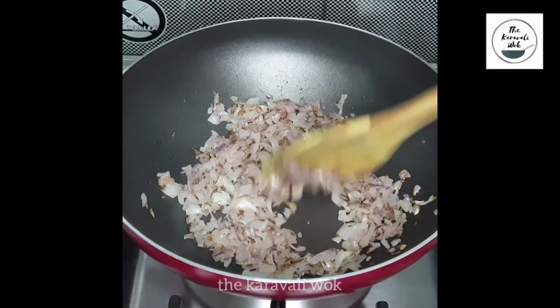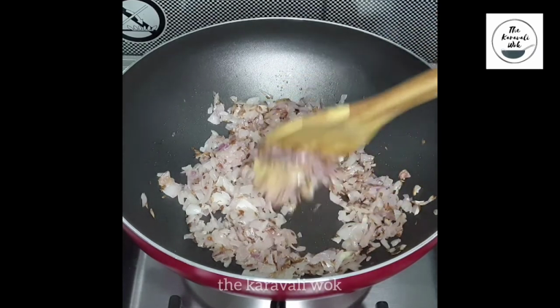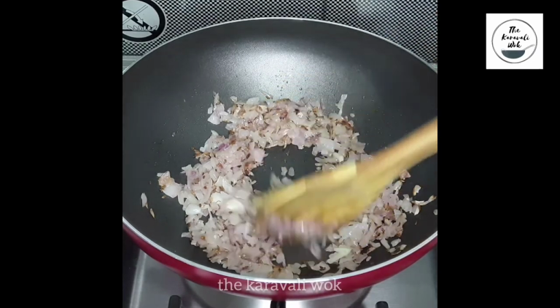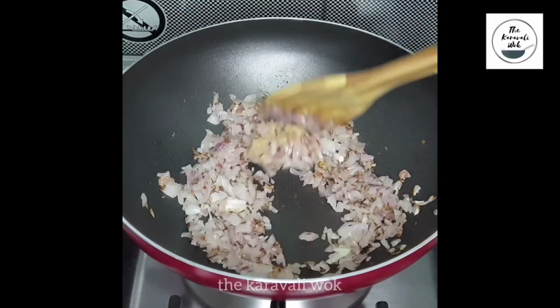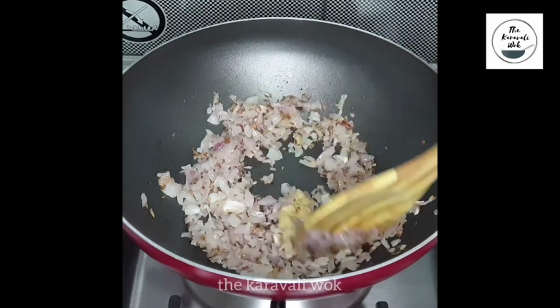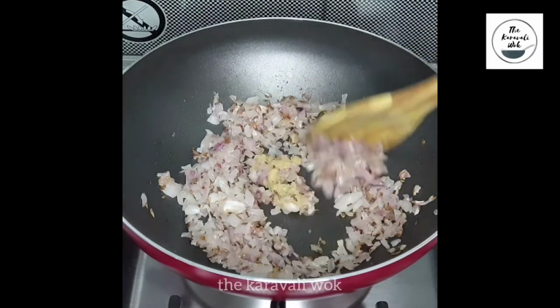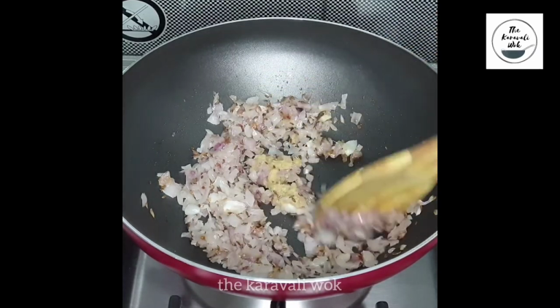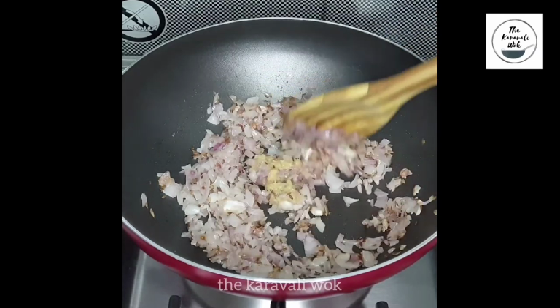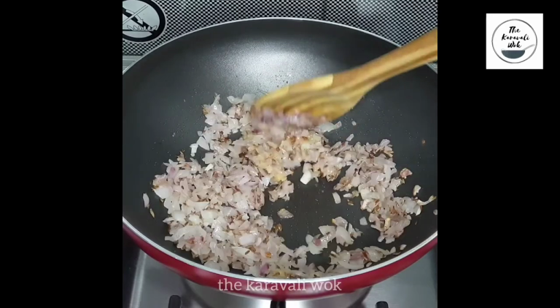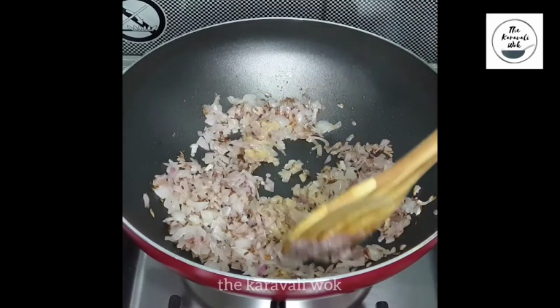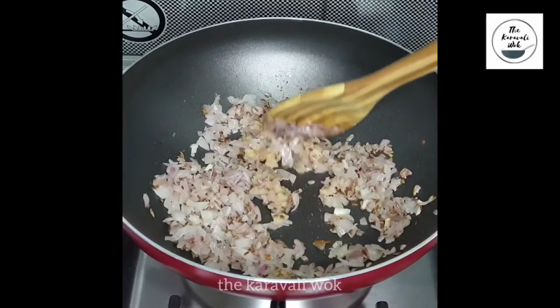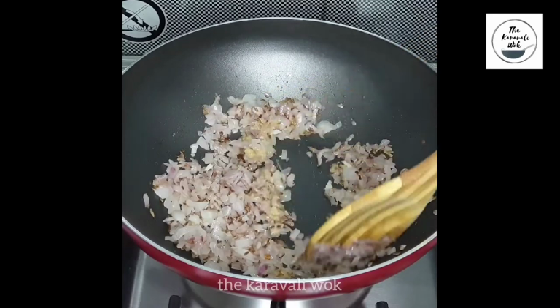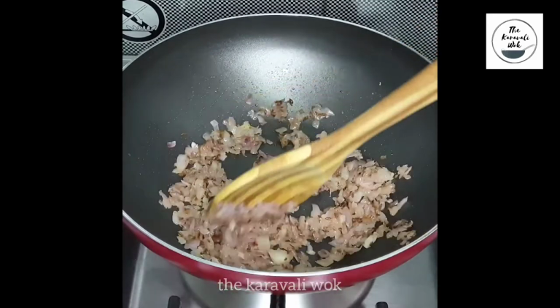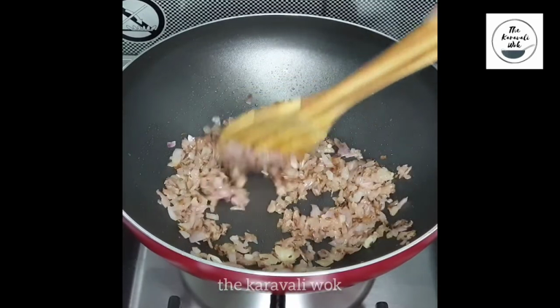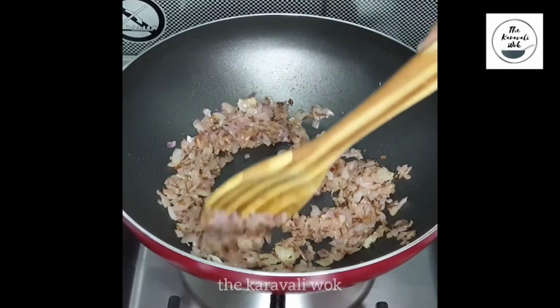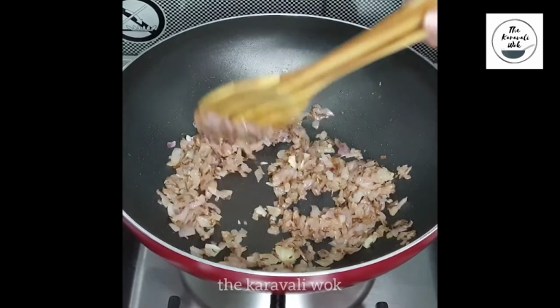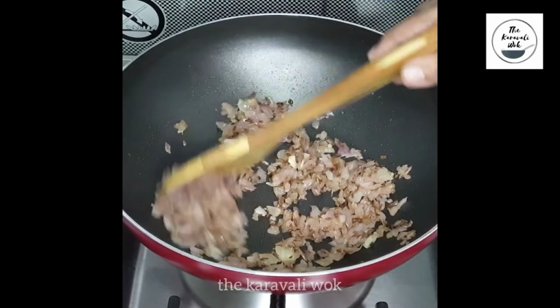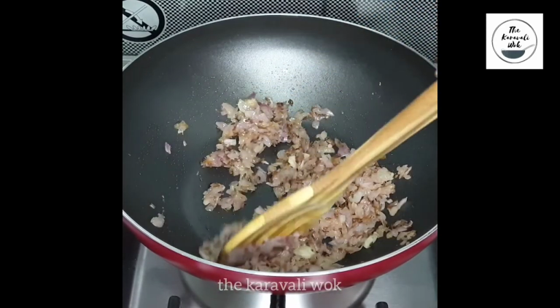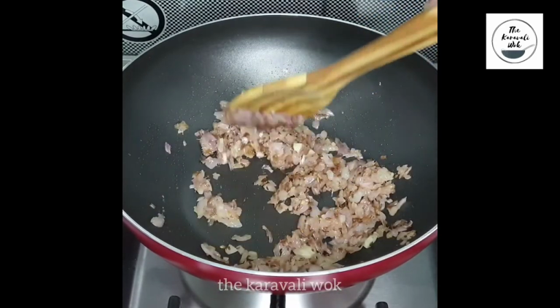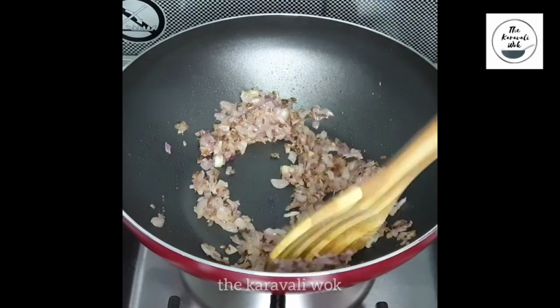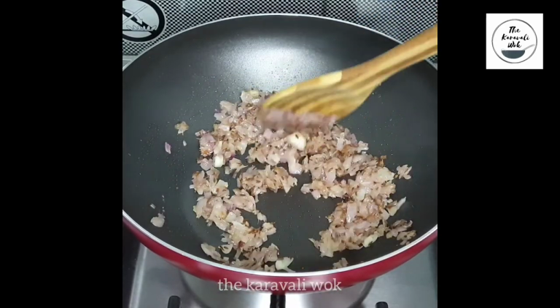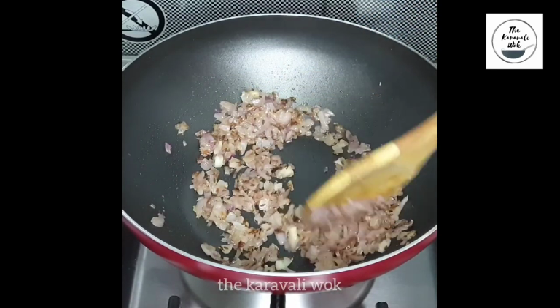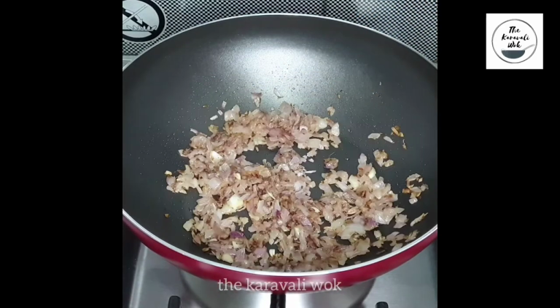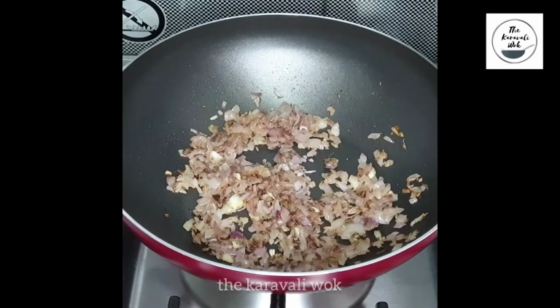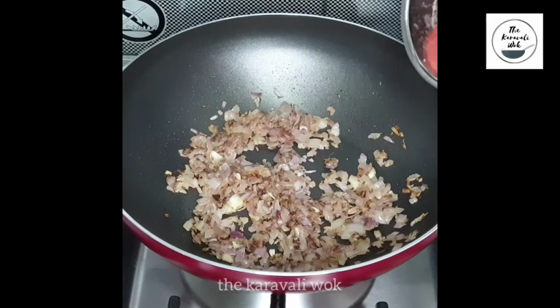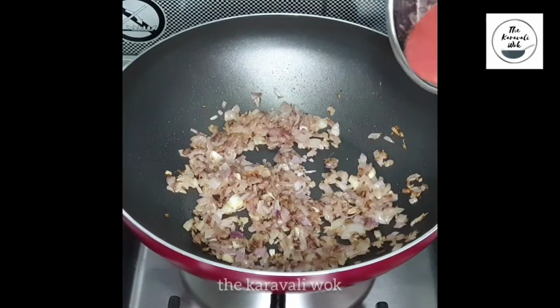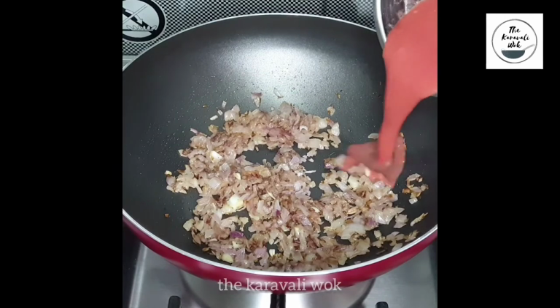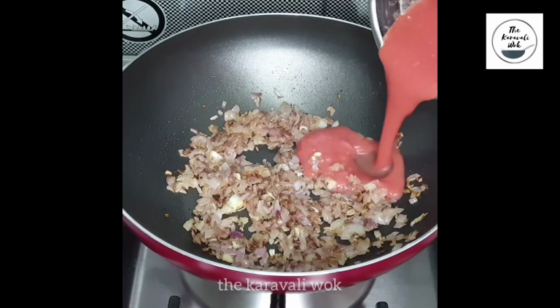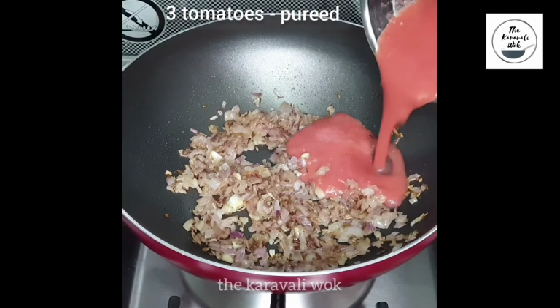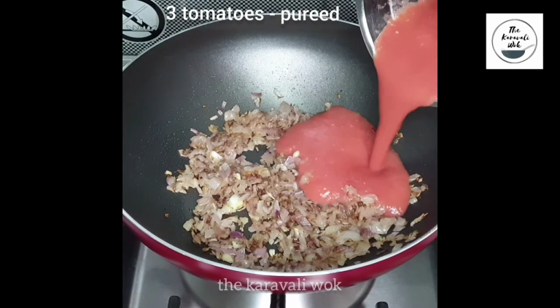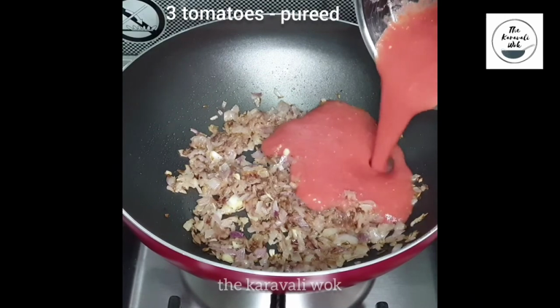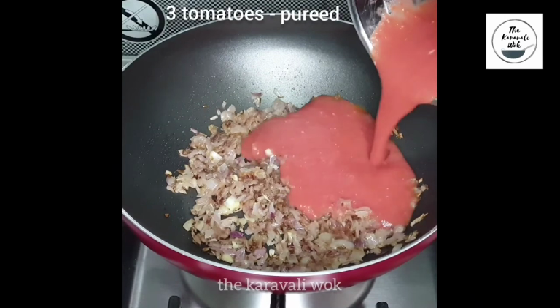Now that the onions are translucent, add one teaspoon of ginger garlic paste and sauté it till the ginger garlic paste loses its raw smell. You can see that the onions have also turned lightly brown in color.